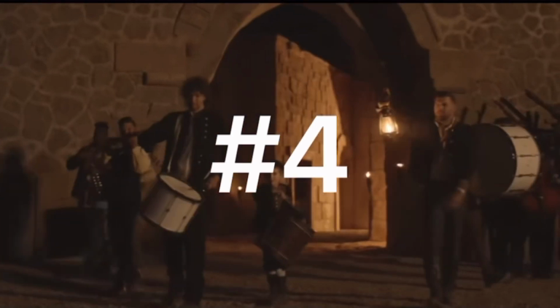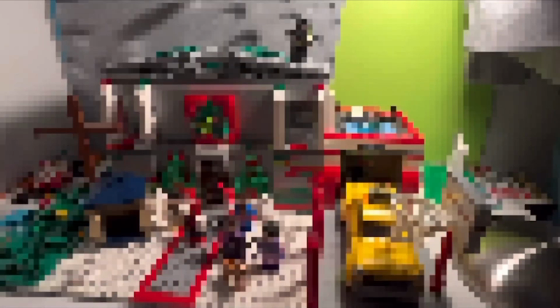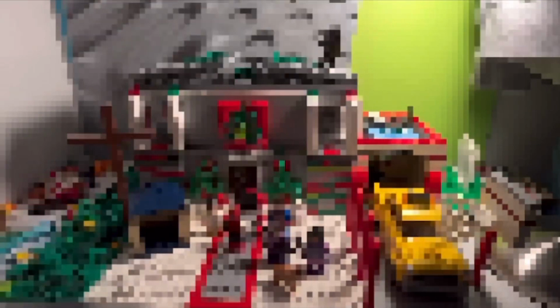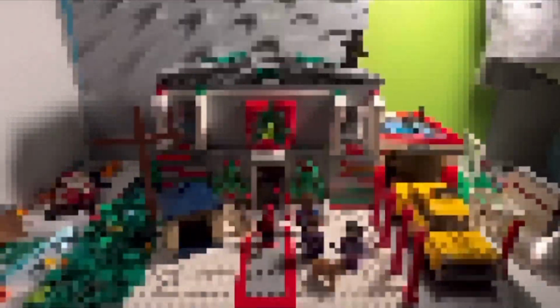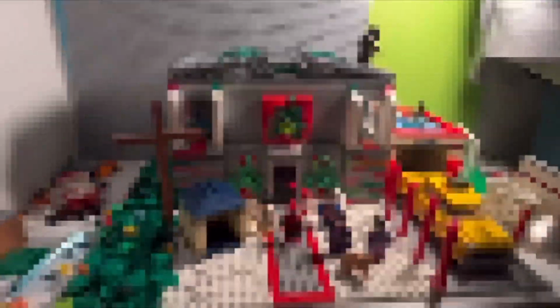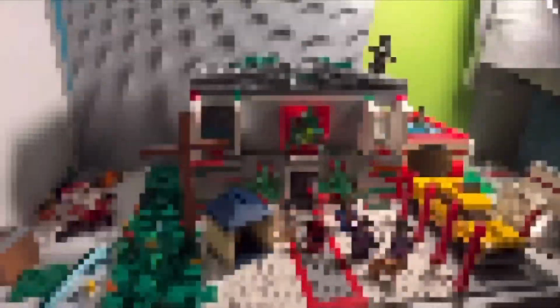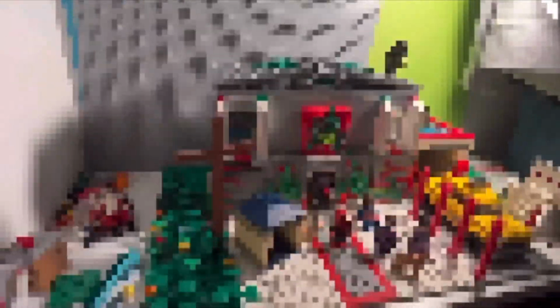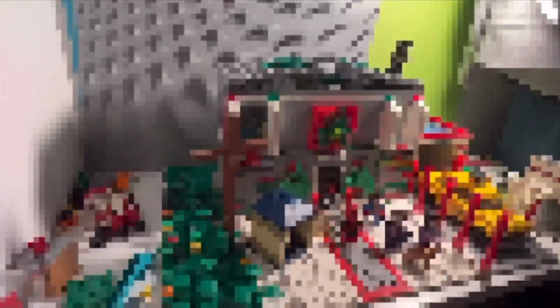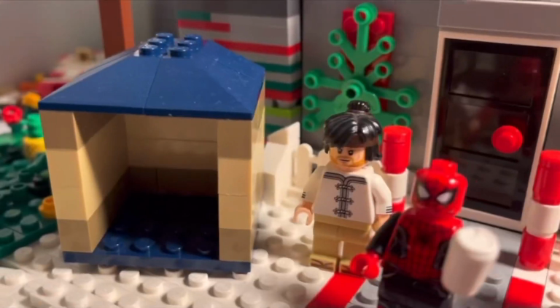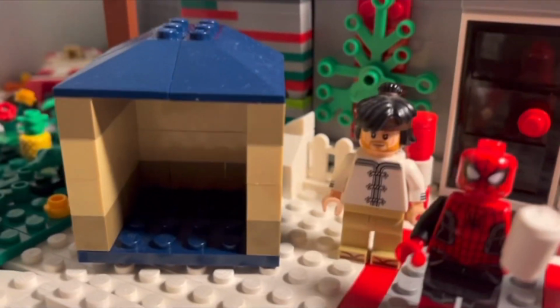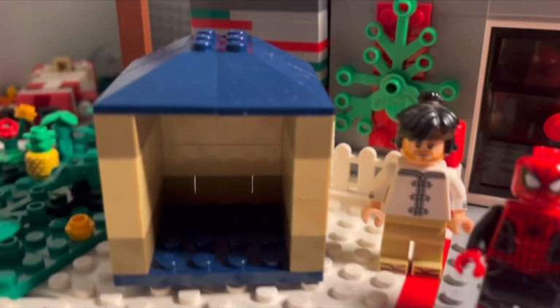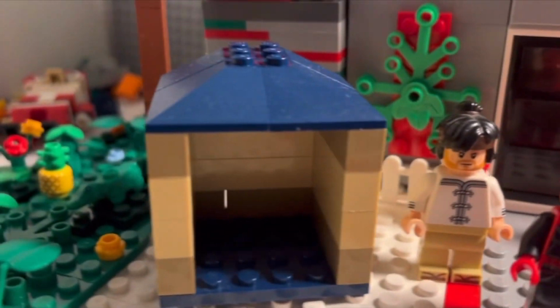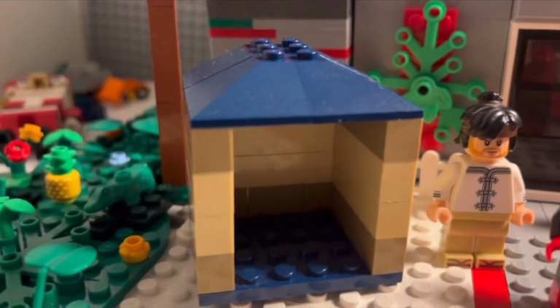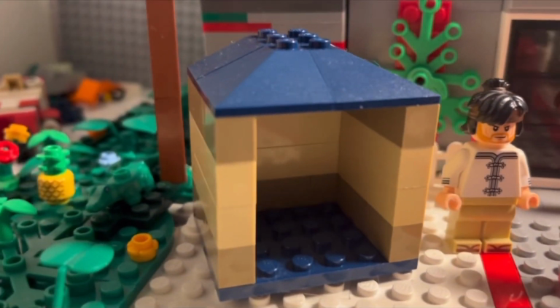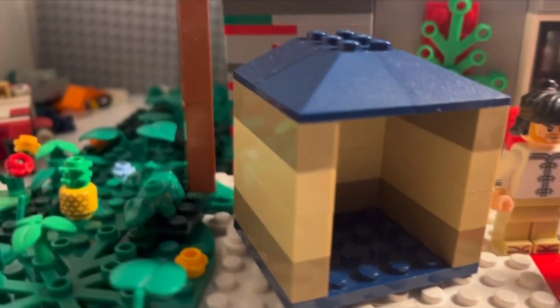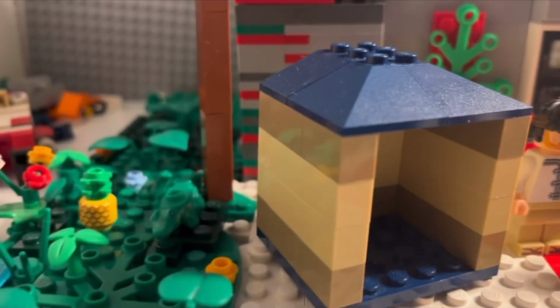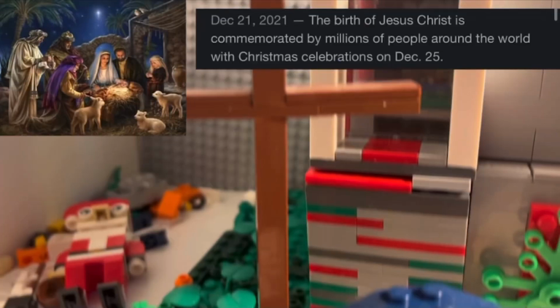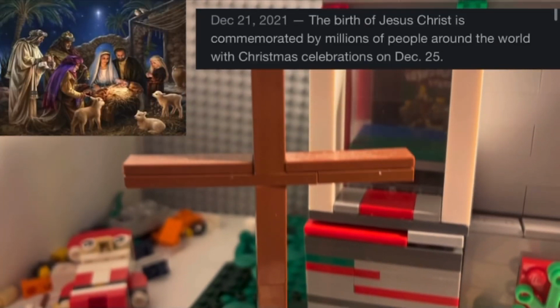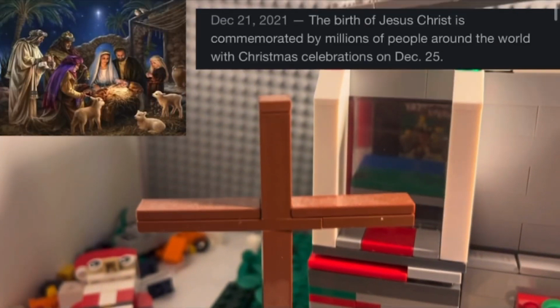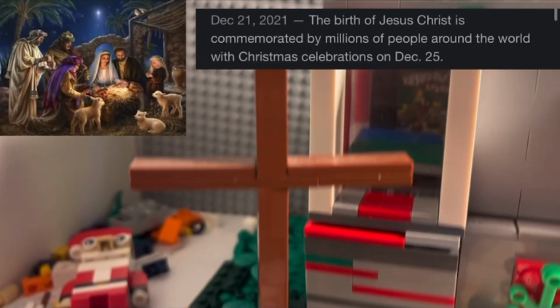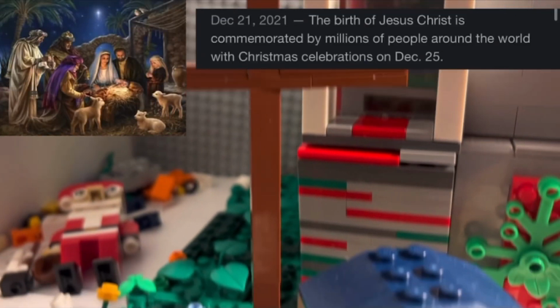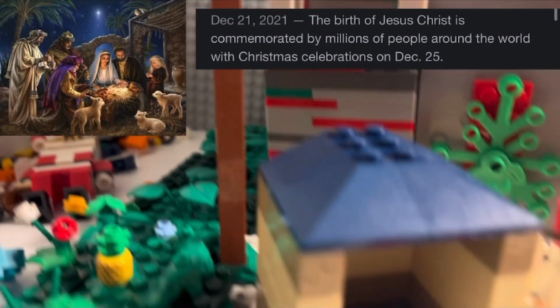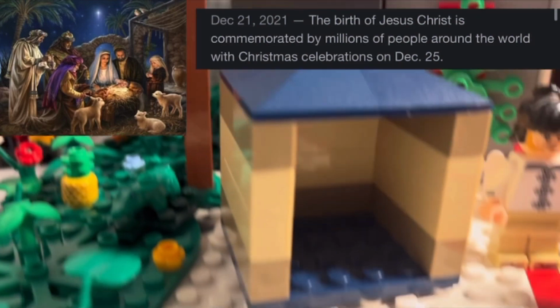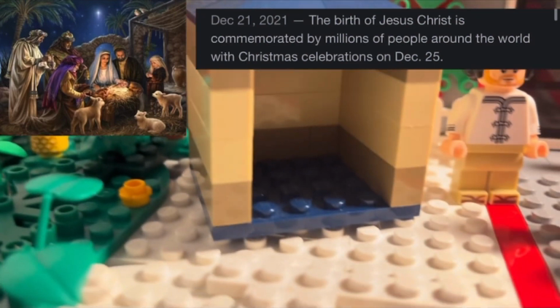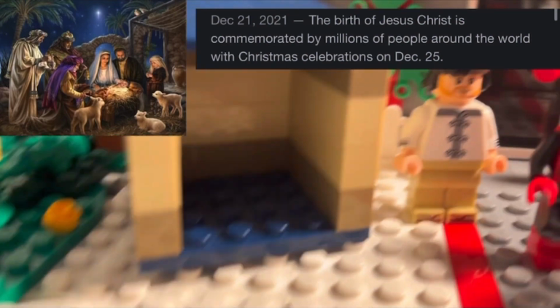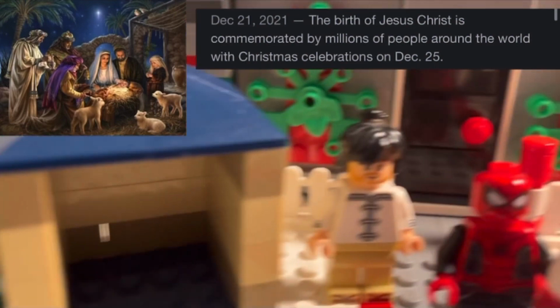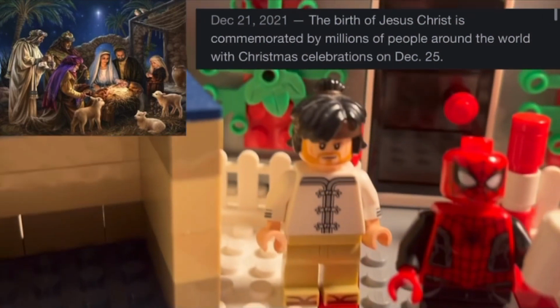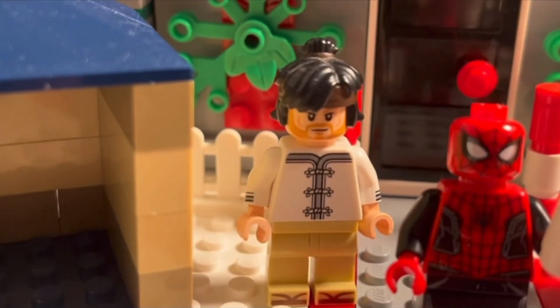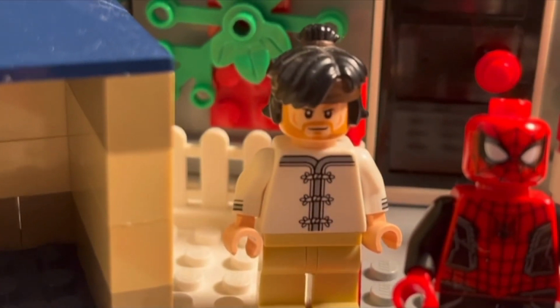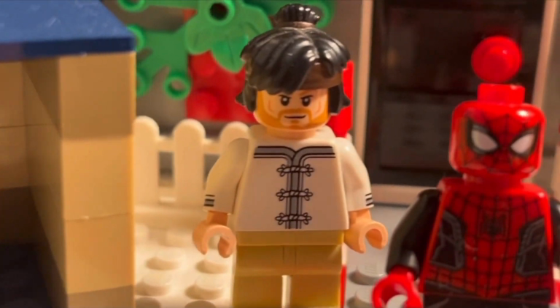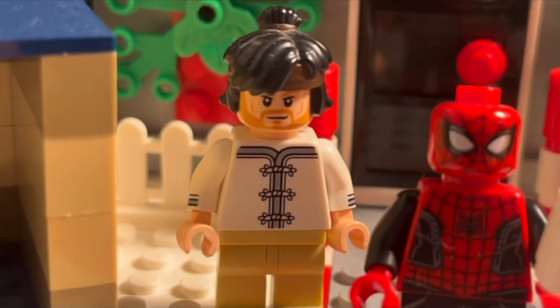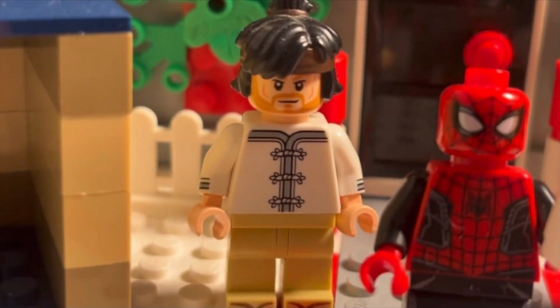For the final build before we get to the ultimate build, I decided to build the iconic scene of the small stable on Christmas Day in Jerusalem where Jesus is believed to have been born.